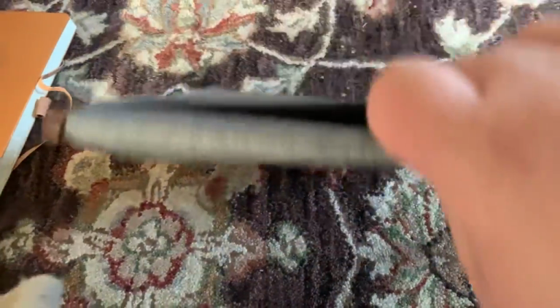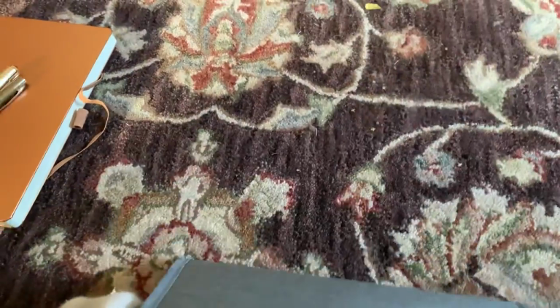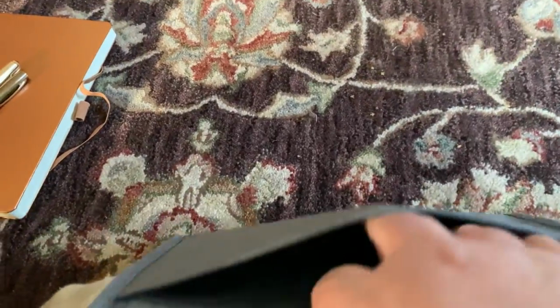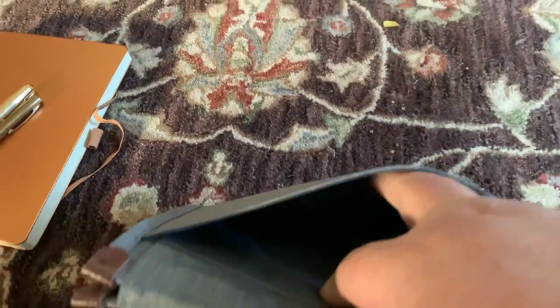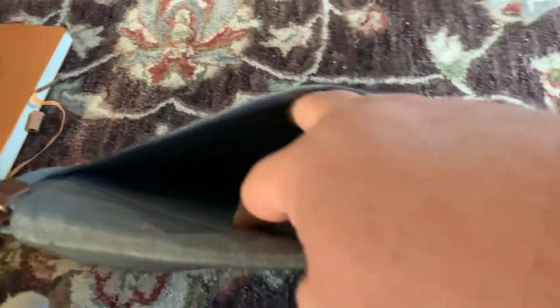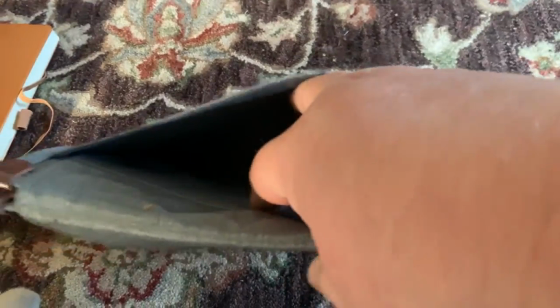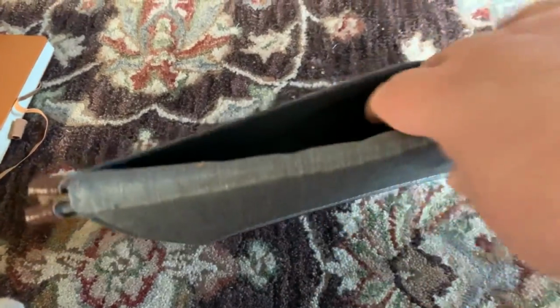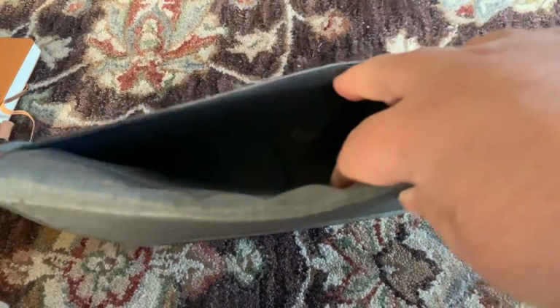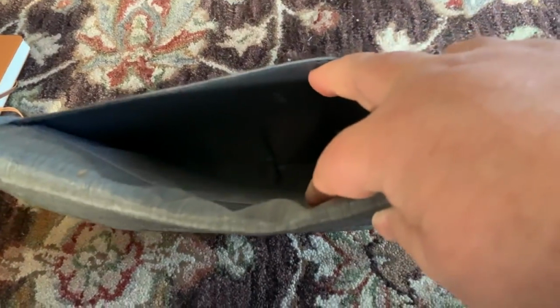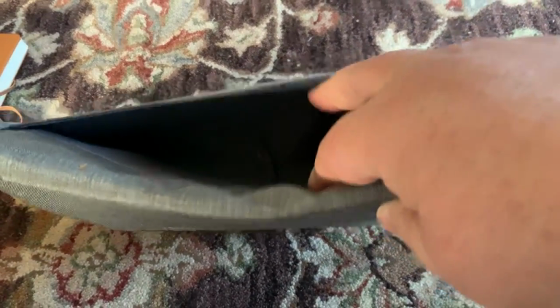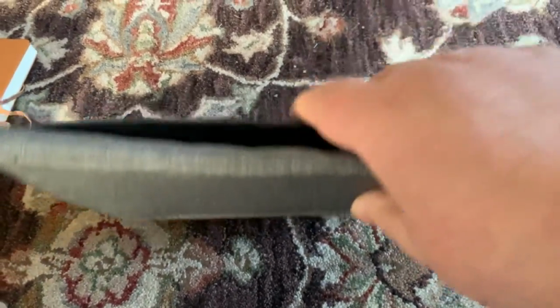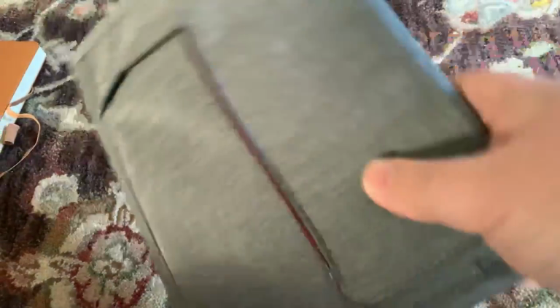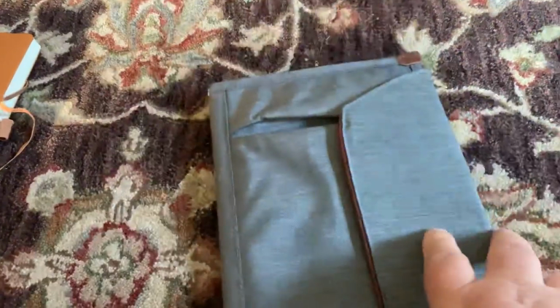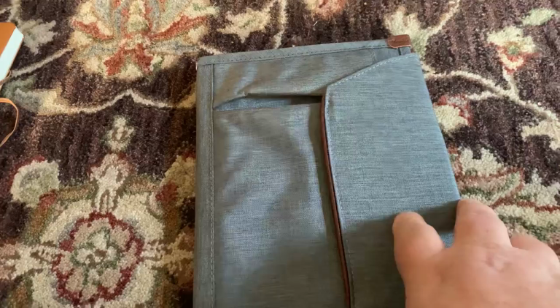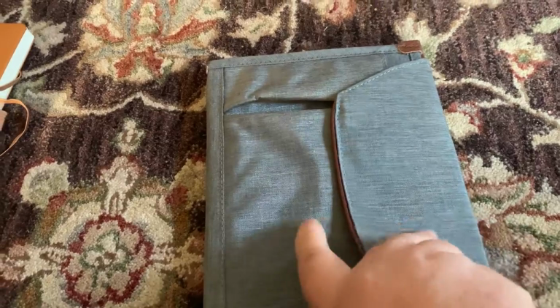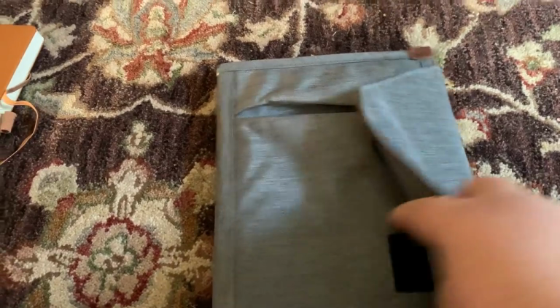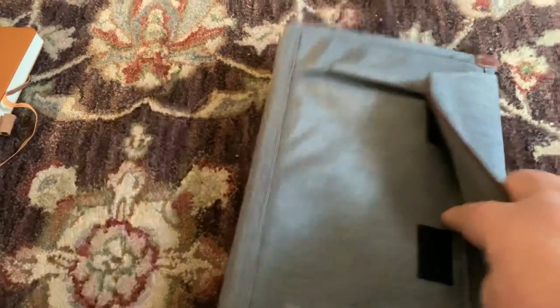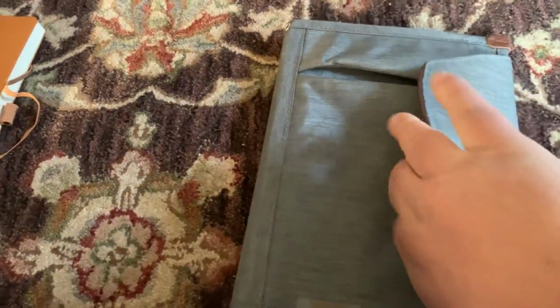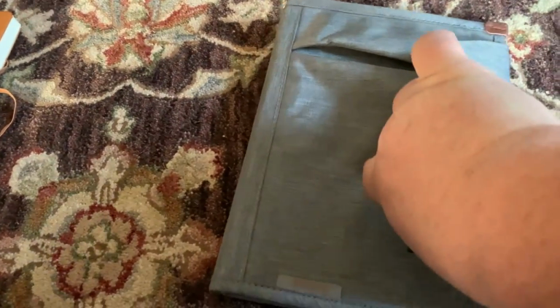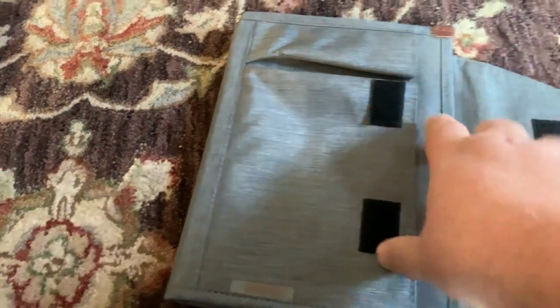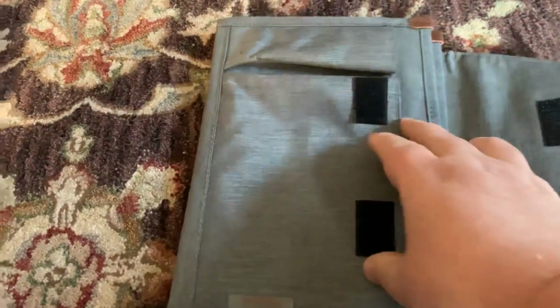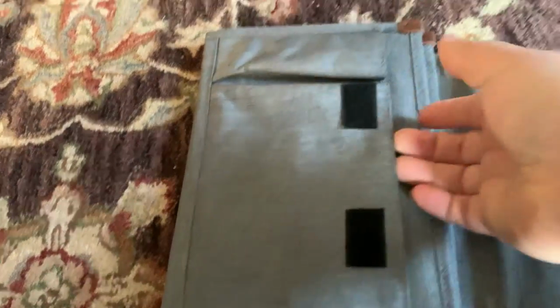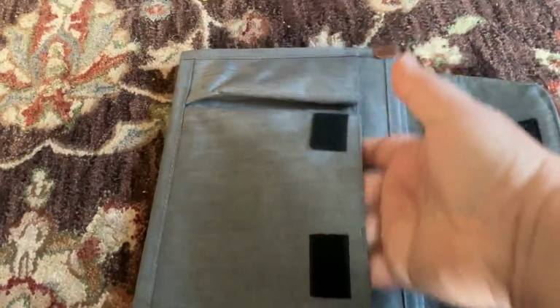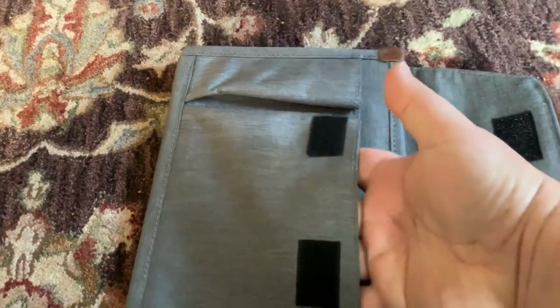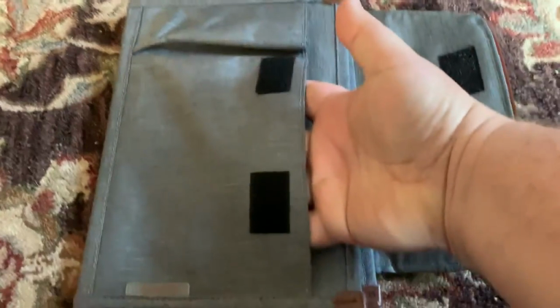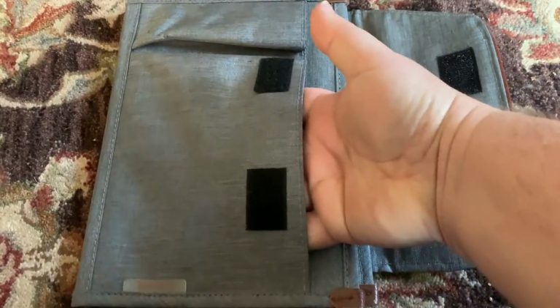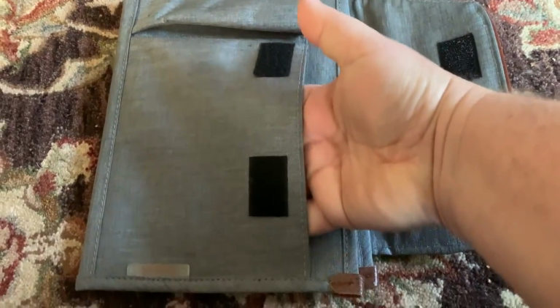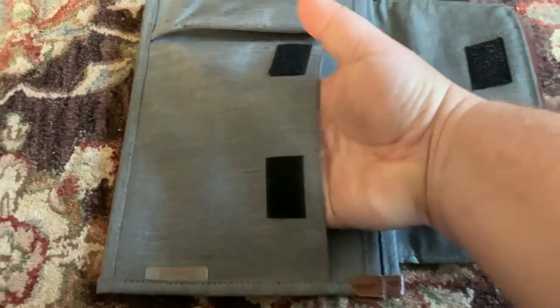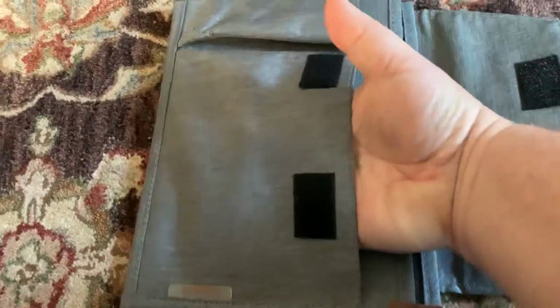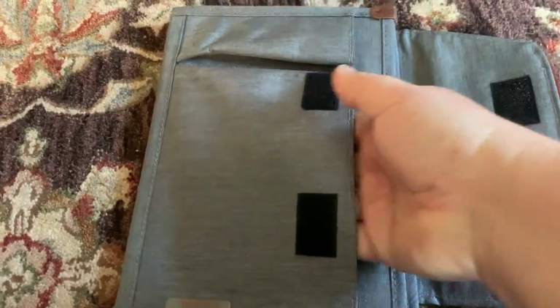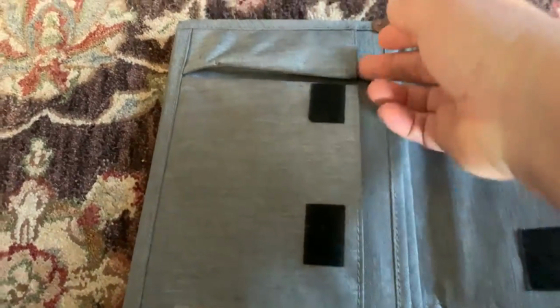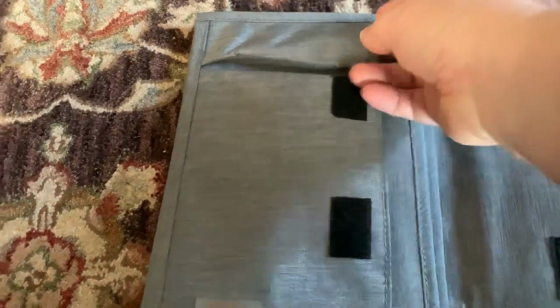On the back it's got a nice full-size pocket. Opening the flap here — nice deep pocket there.